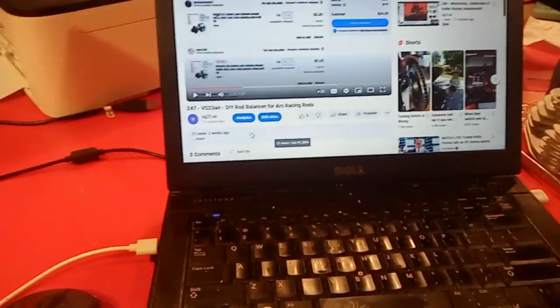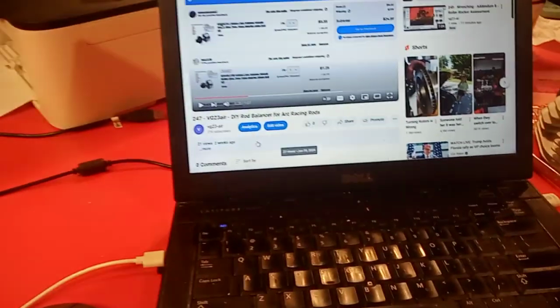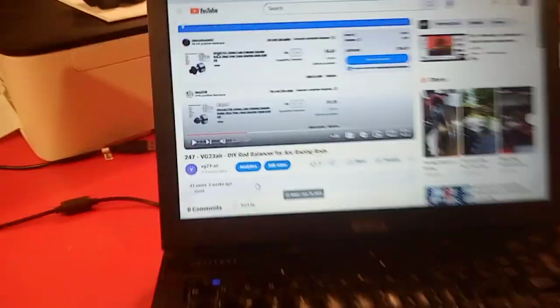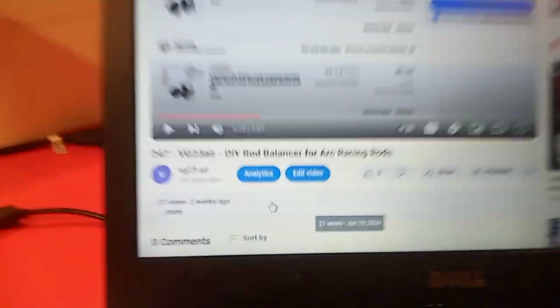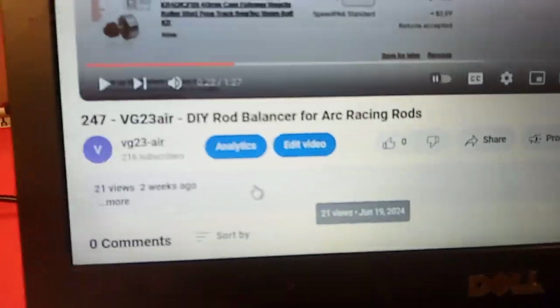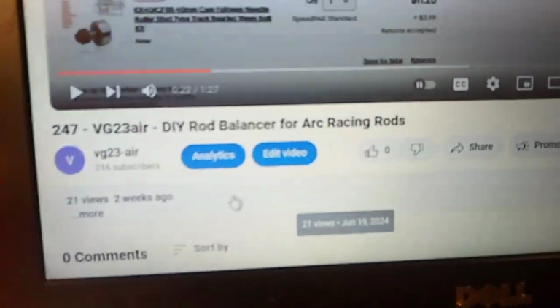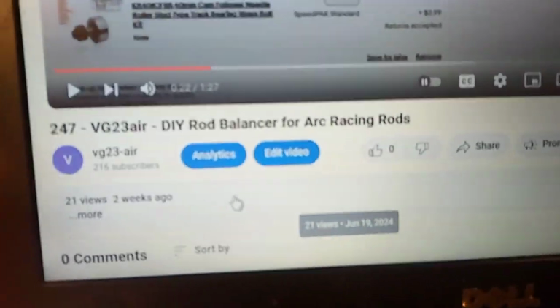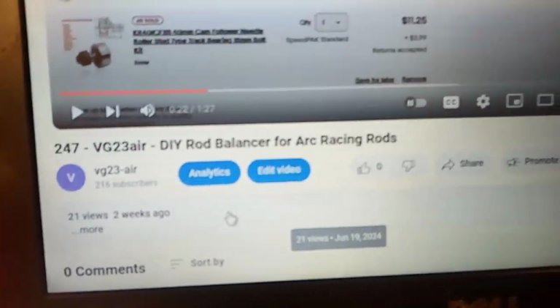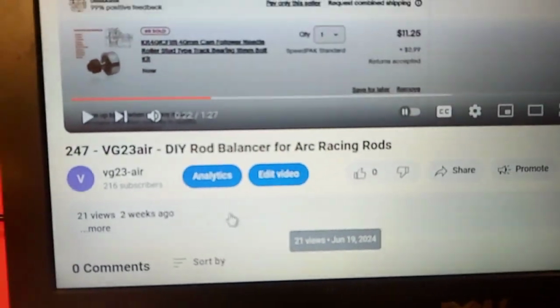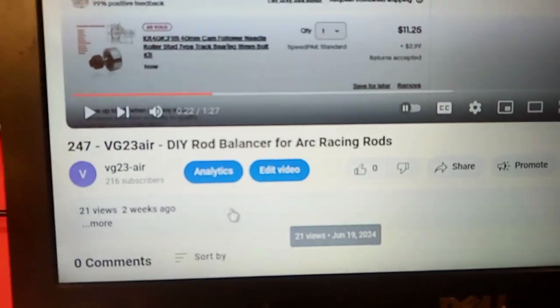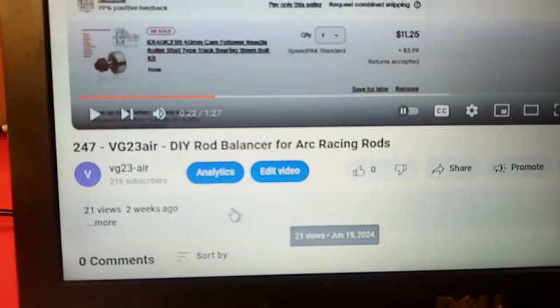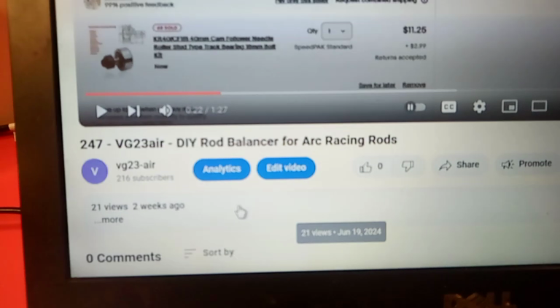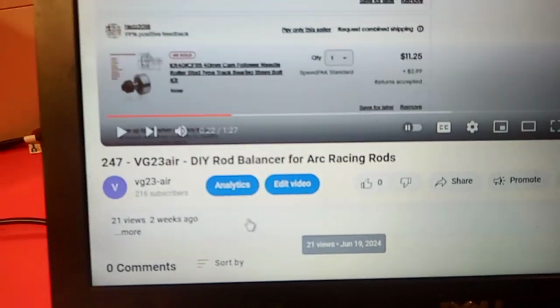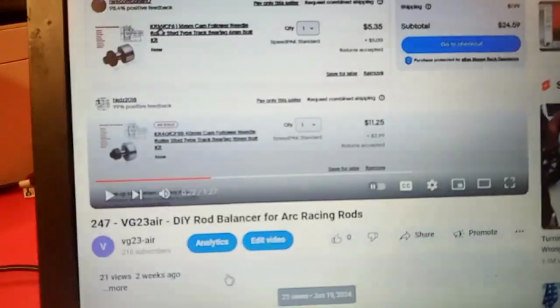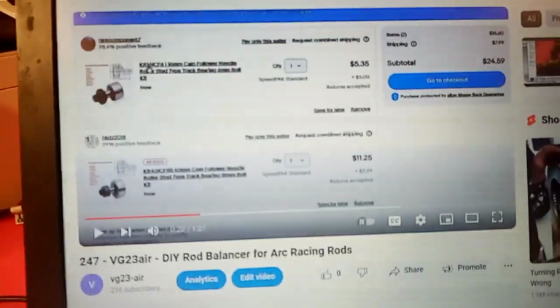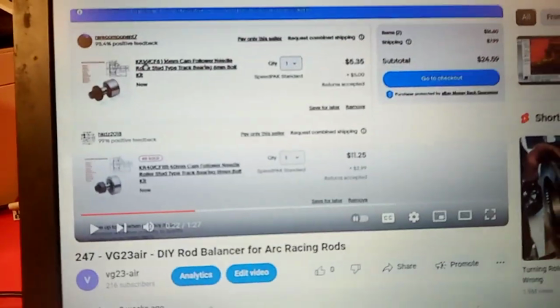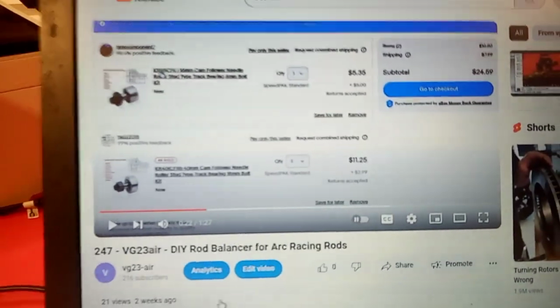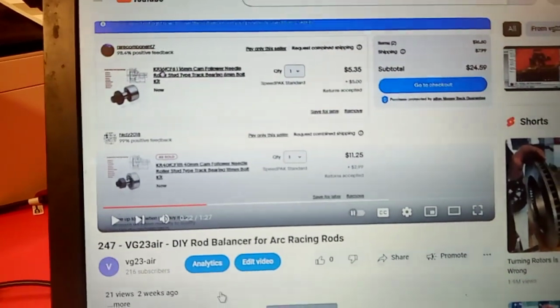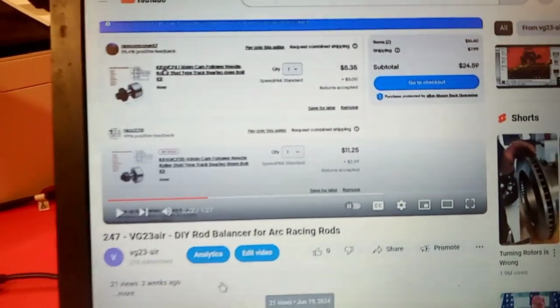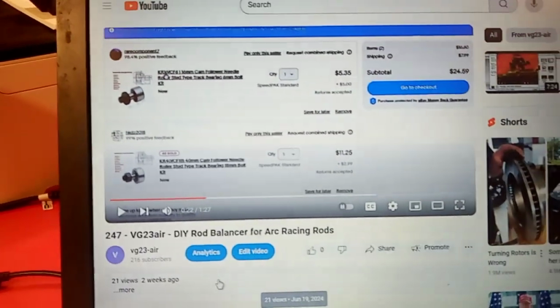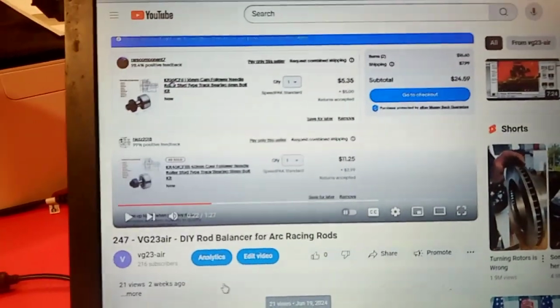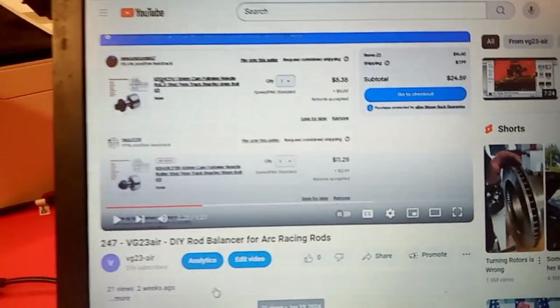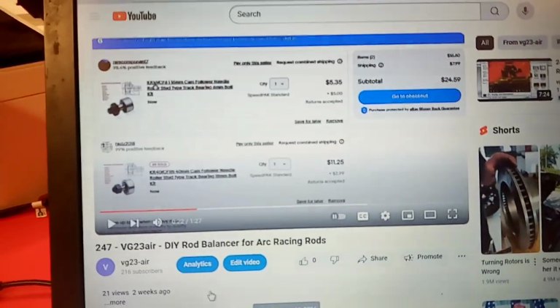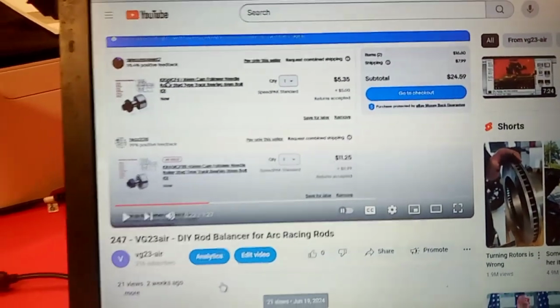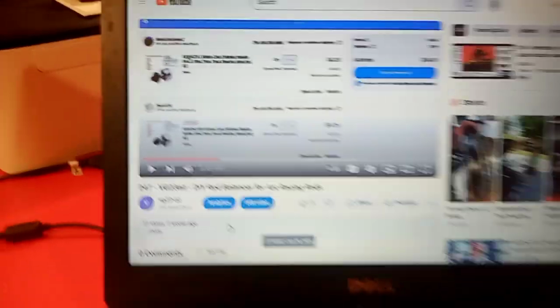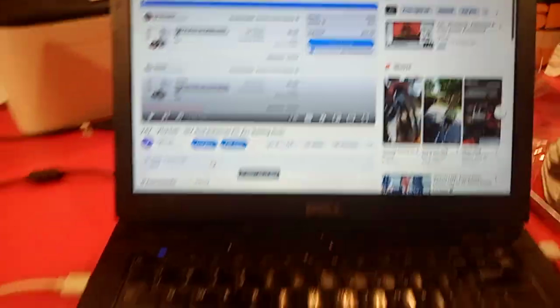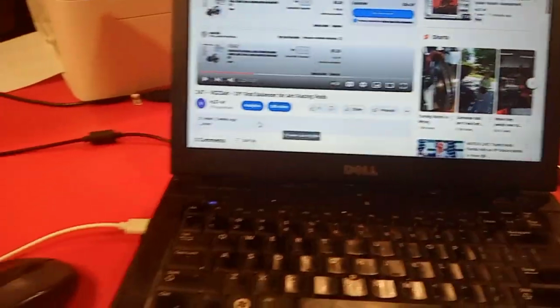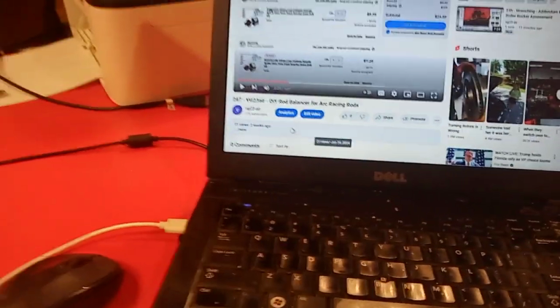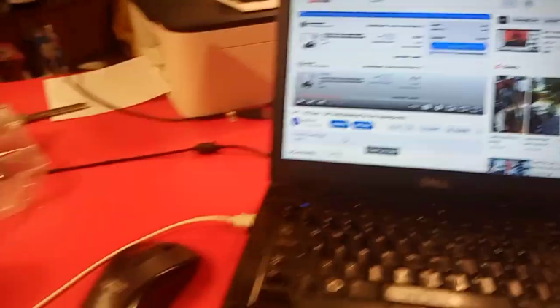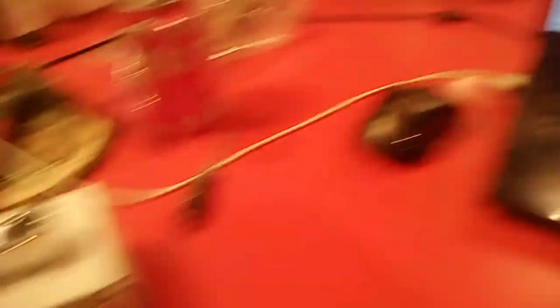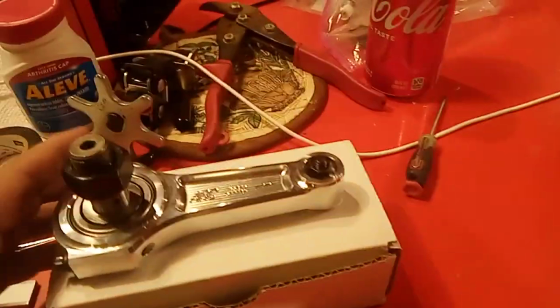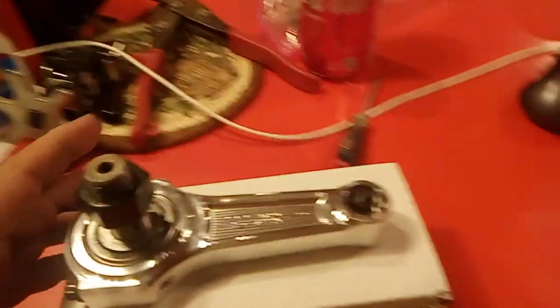If you go back to video 247, the do-it-yourself rod balancer for Arc racing rods, I told you where to go get this stuff and it cost $25. Well, it took three weeks to get here from China, and it's here.